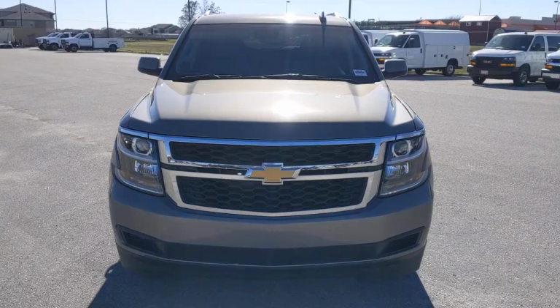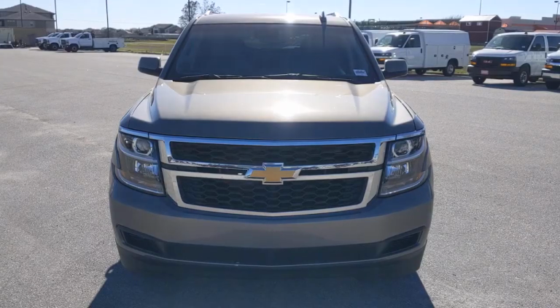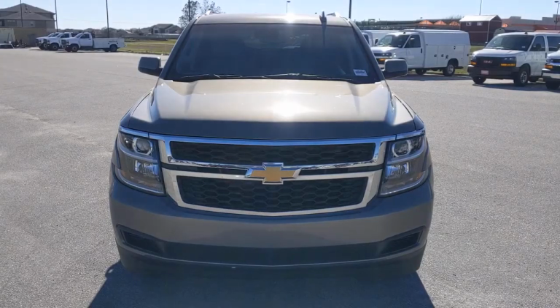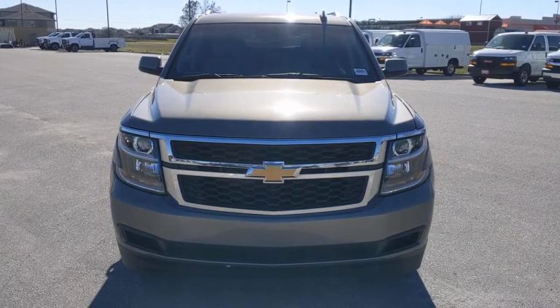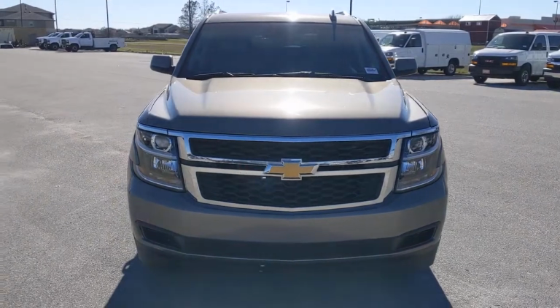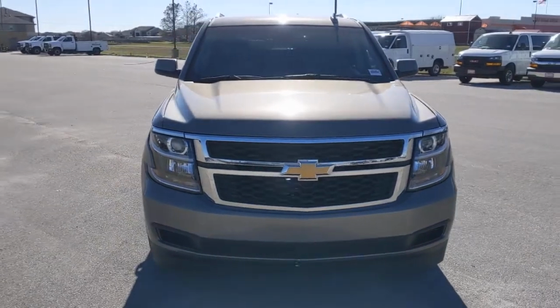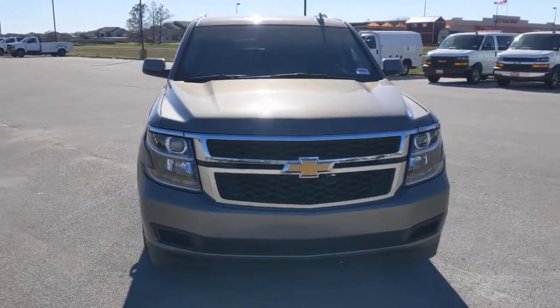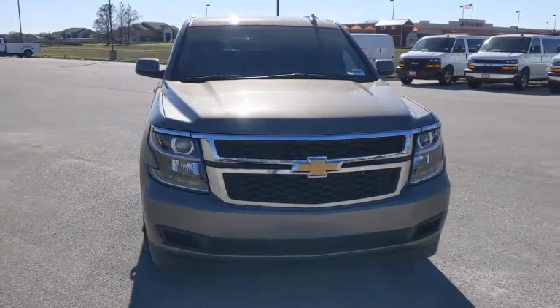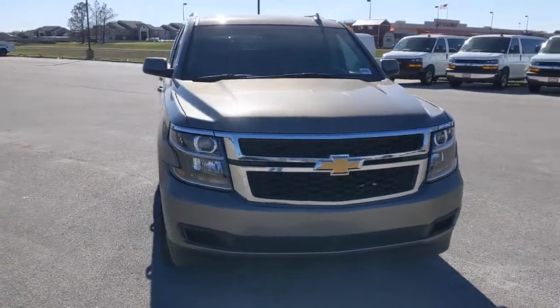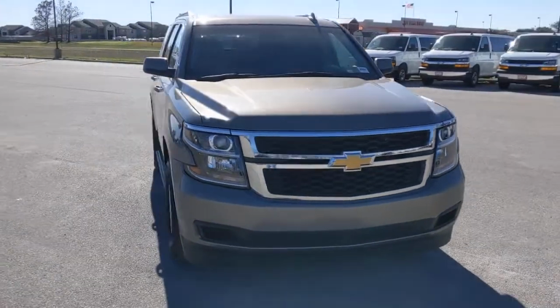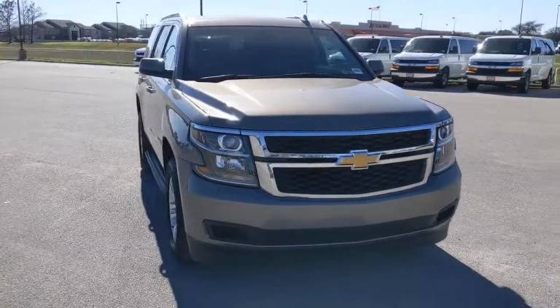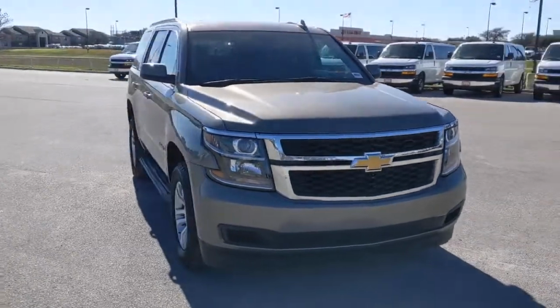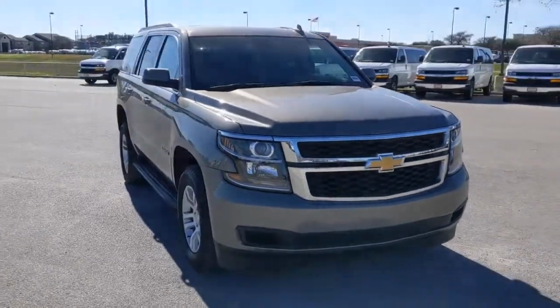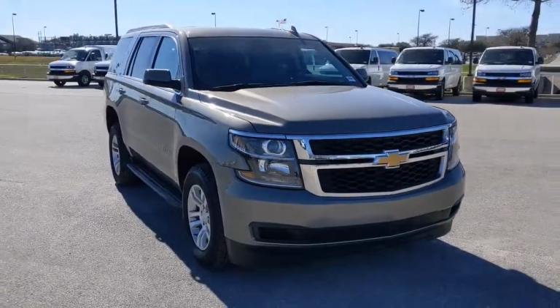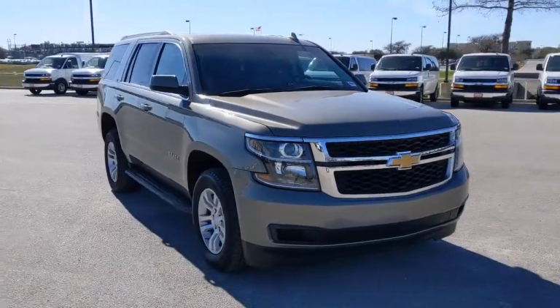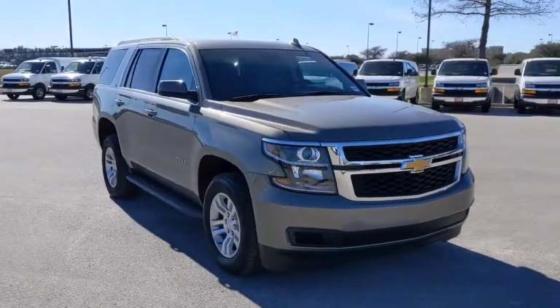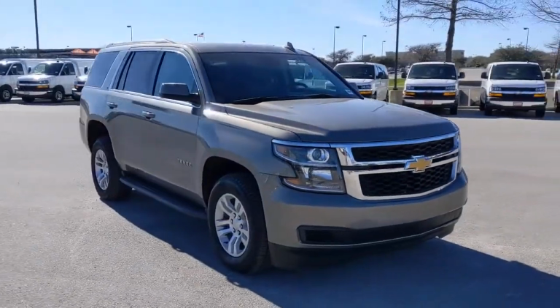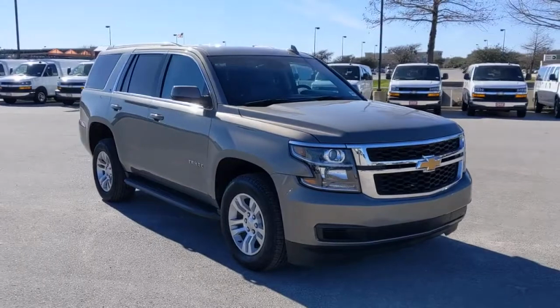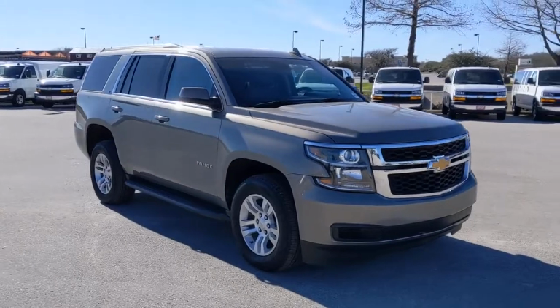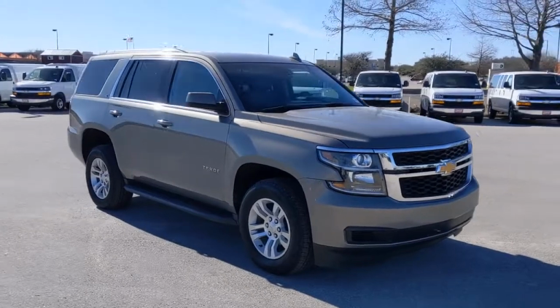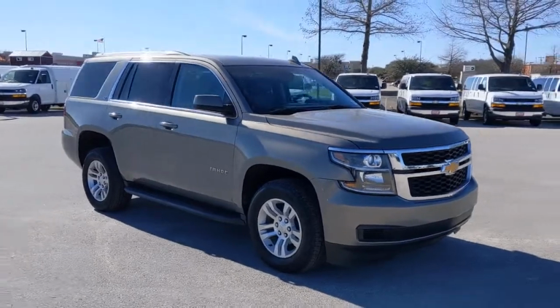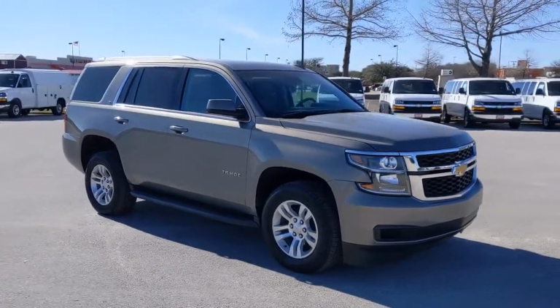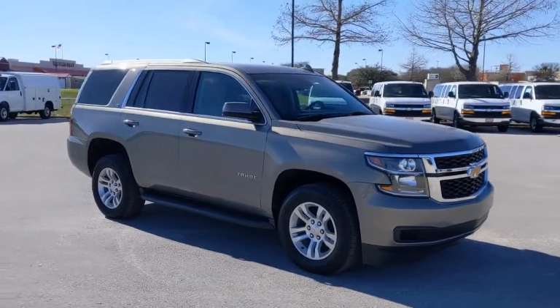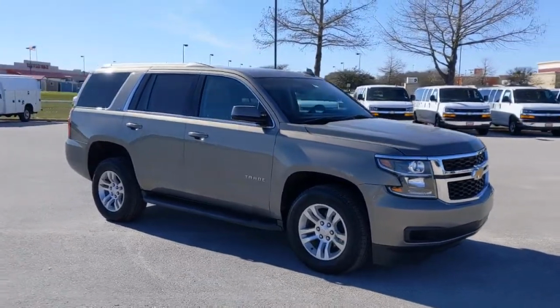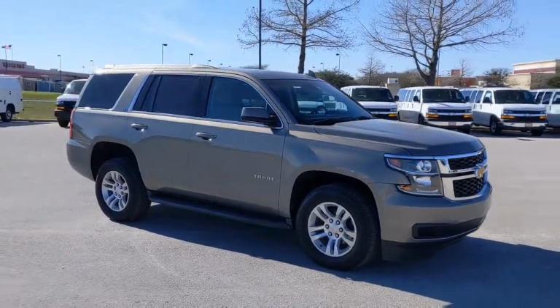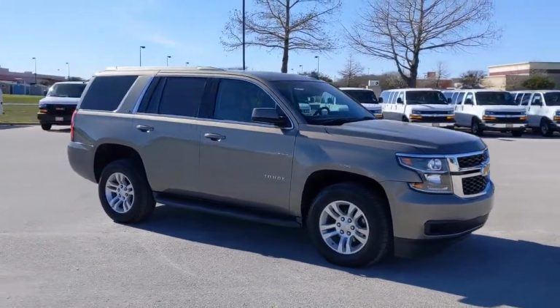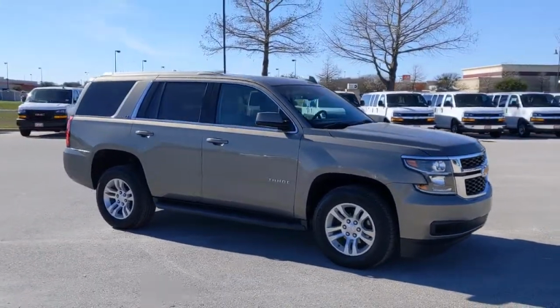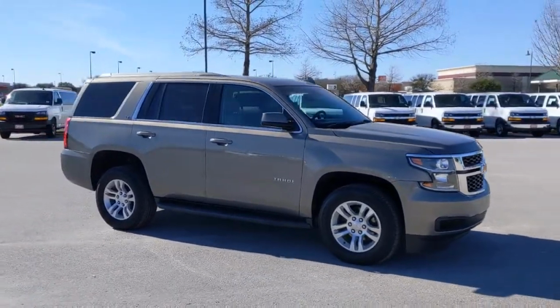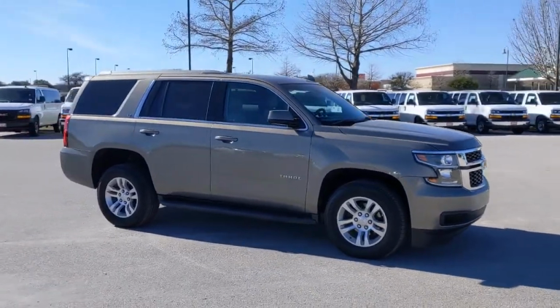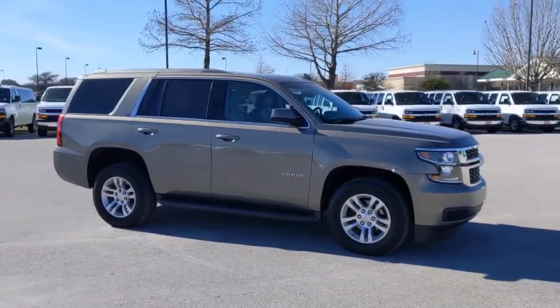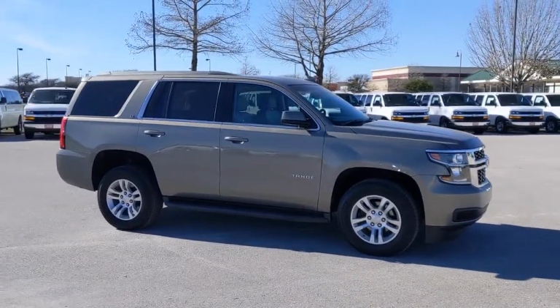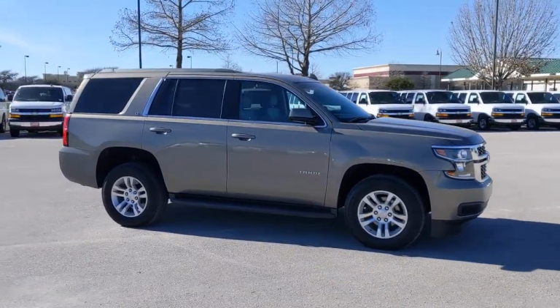Get into a car with value. 2019 Chevrolet Tahoe. This vehicle is an outstanding buy with fewer than 45,000 miles on the odometer.